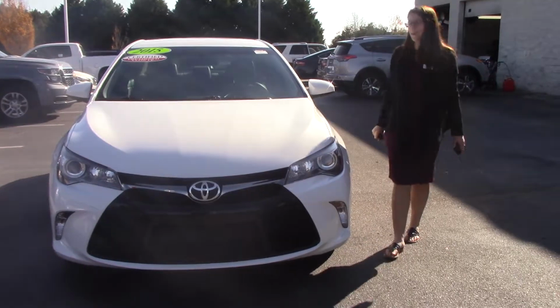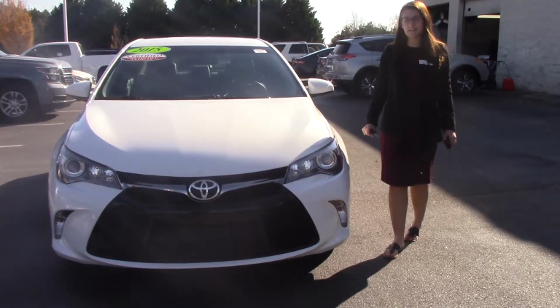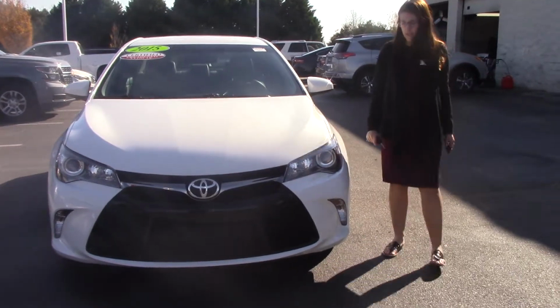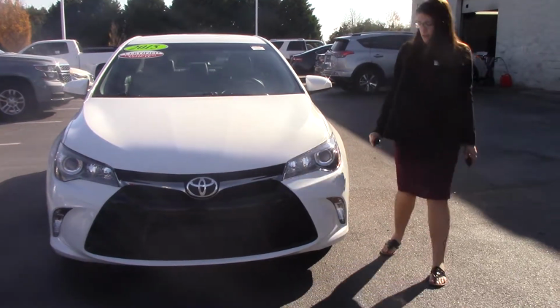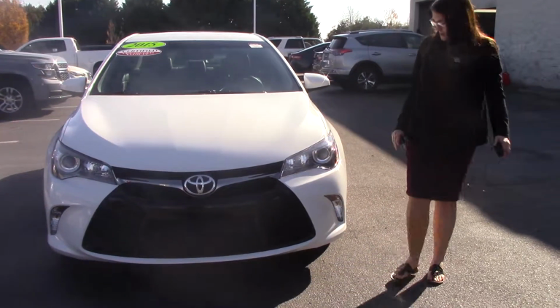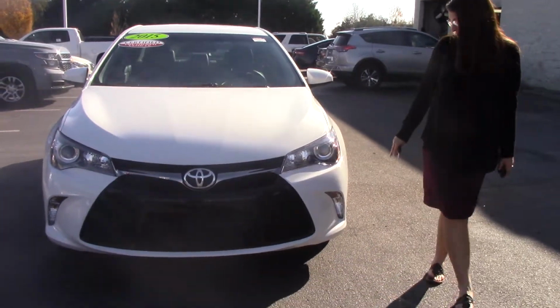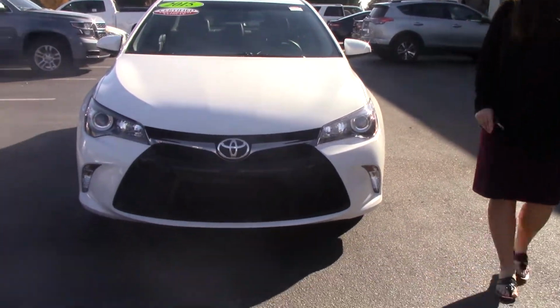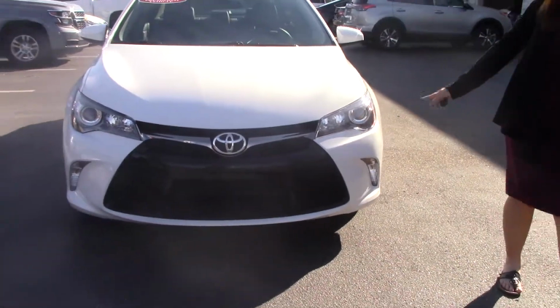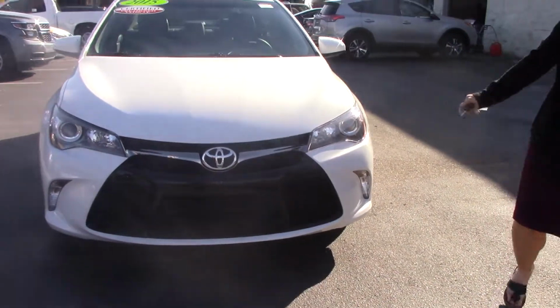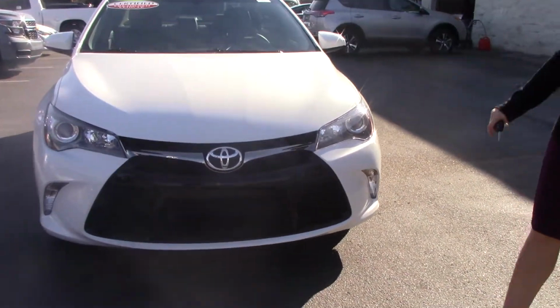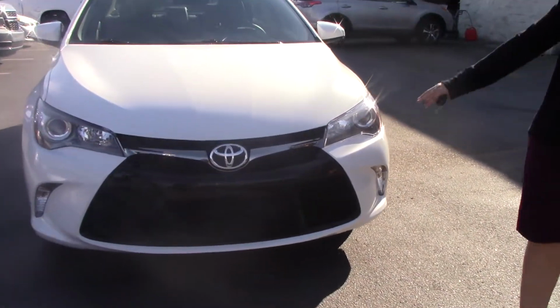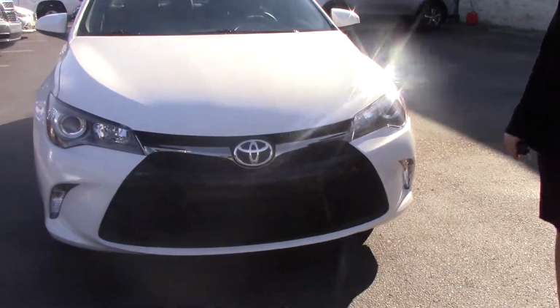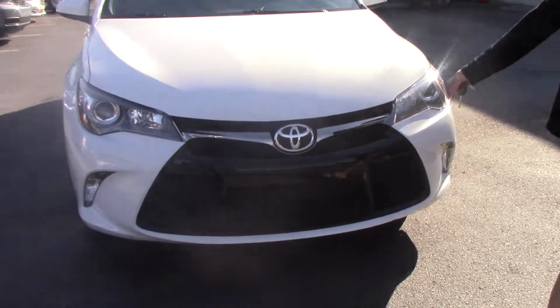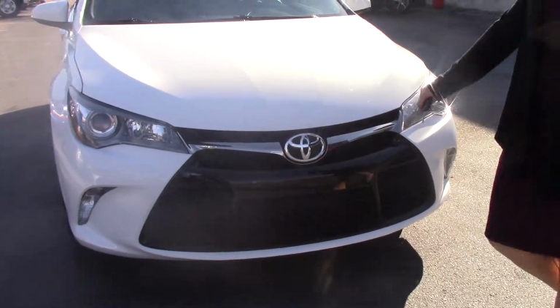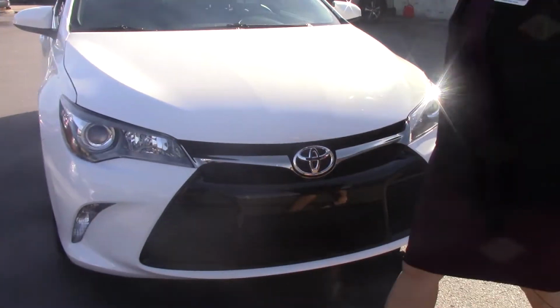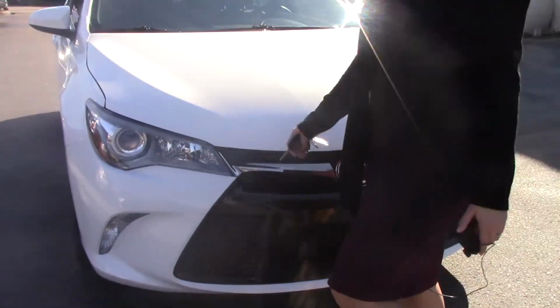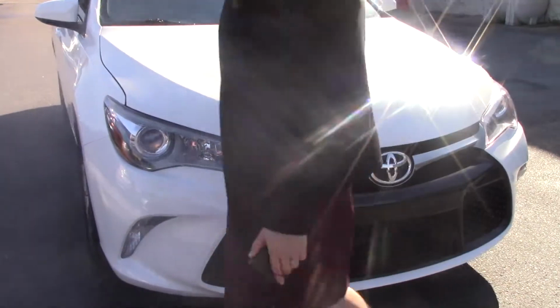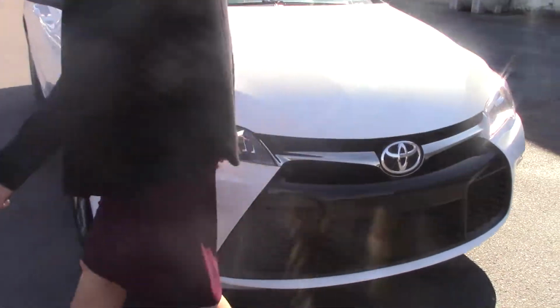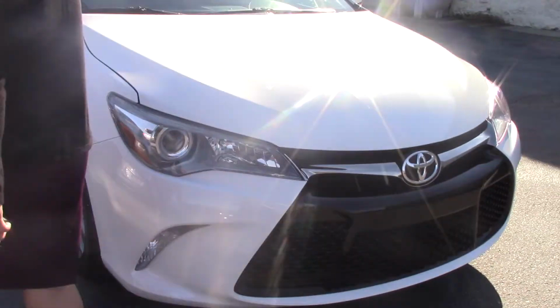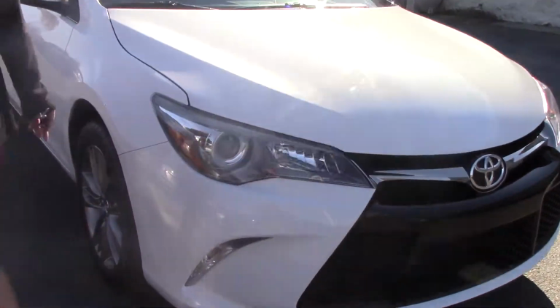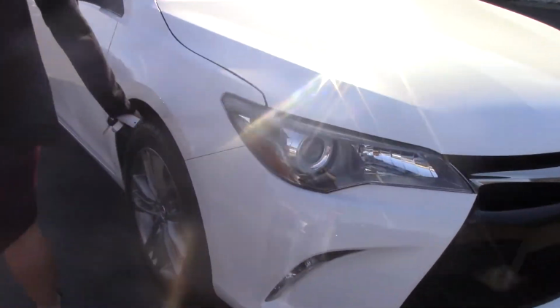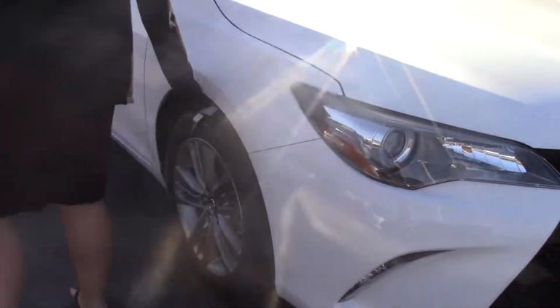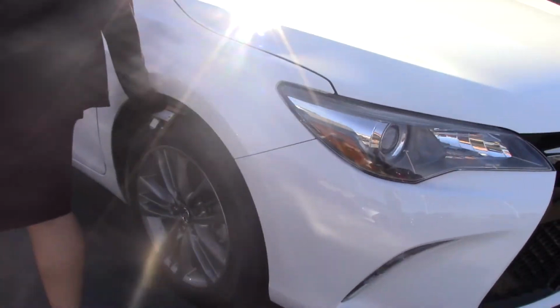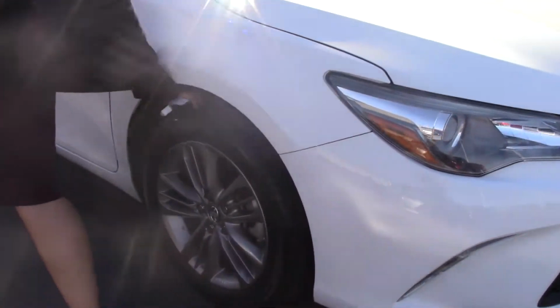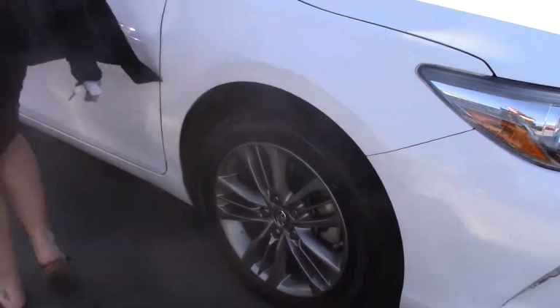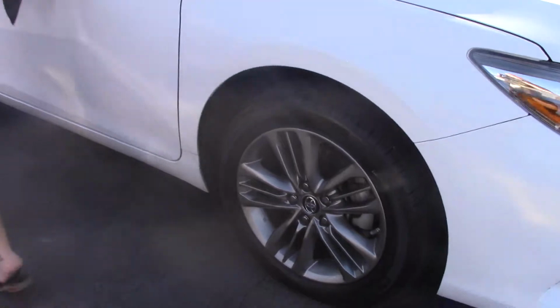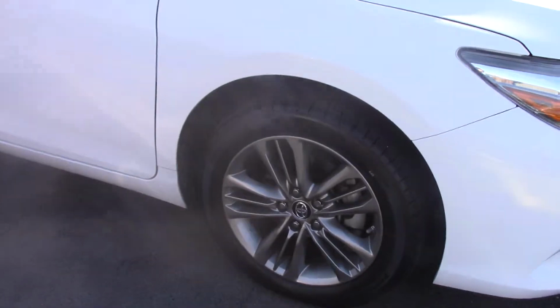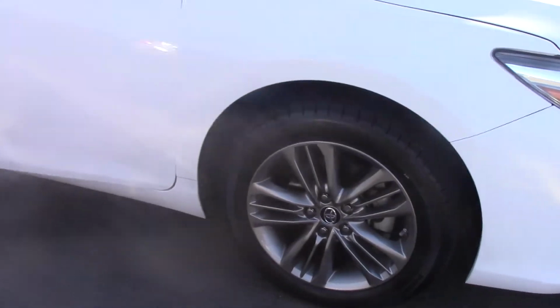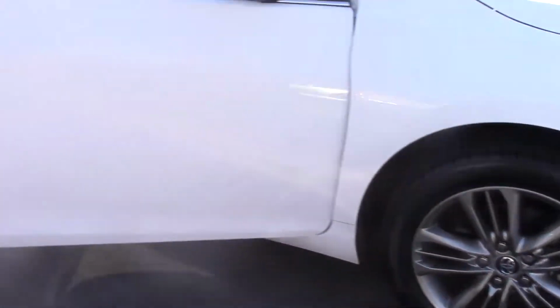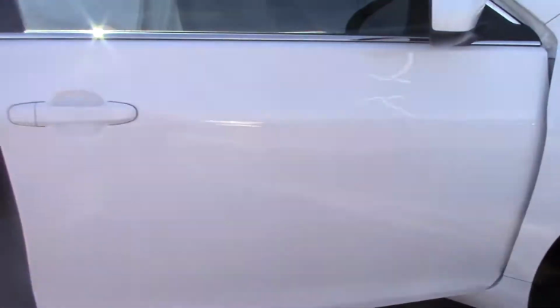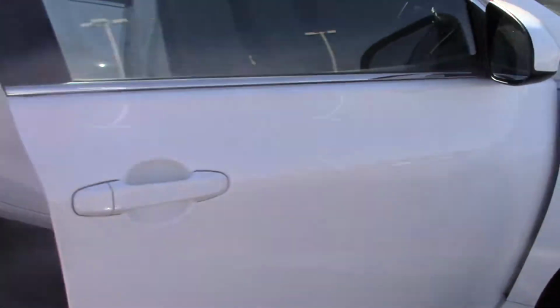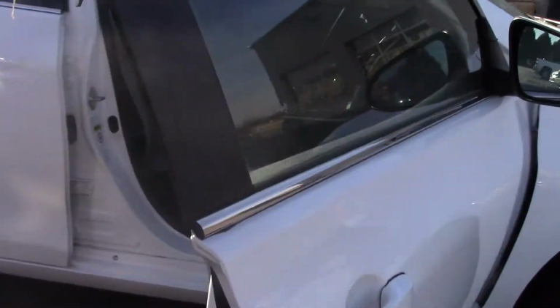Take a look at this vehicle — as you can see the headlights, the honeycomb grille, as well as our Toyota badging. Great tires on this vehicle, brand new. Look inside.